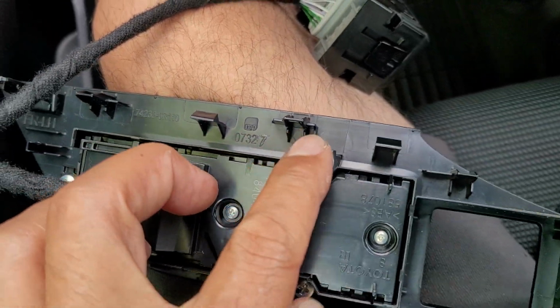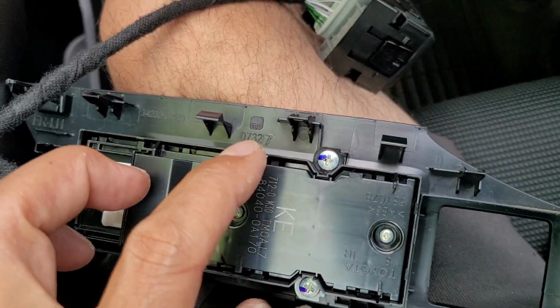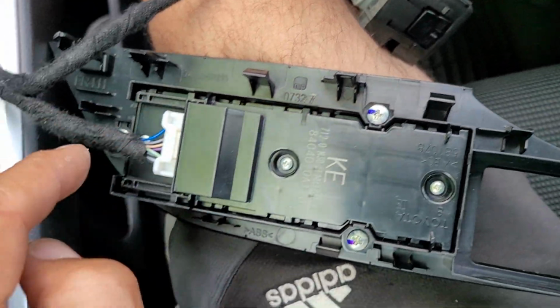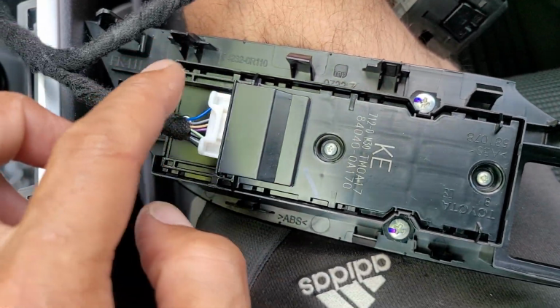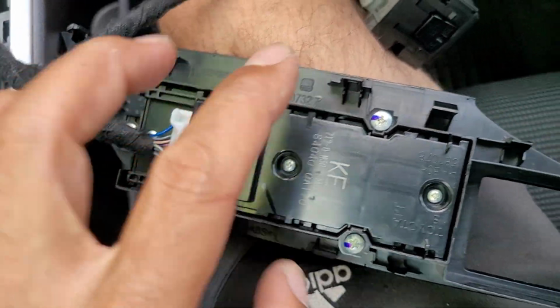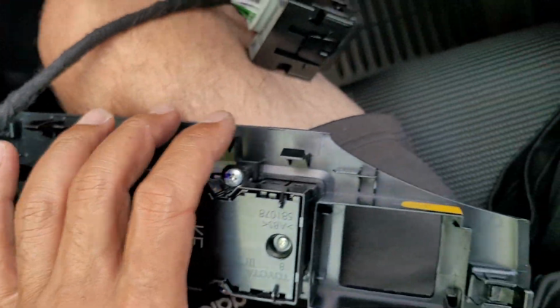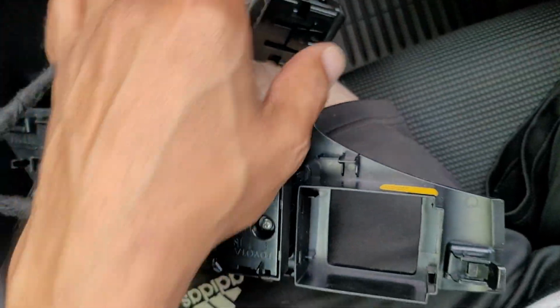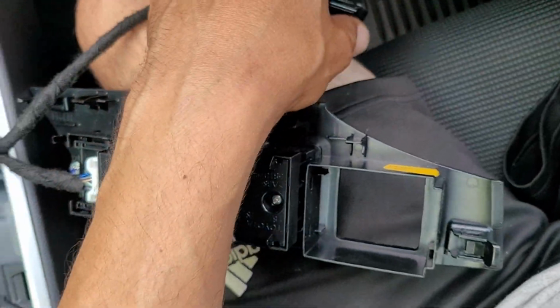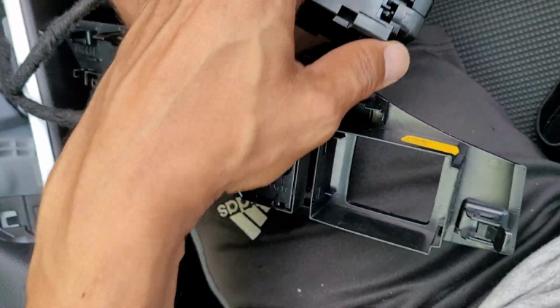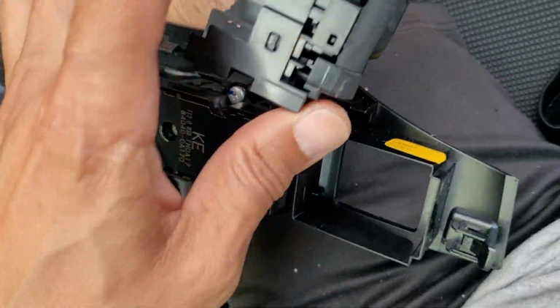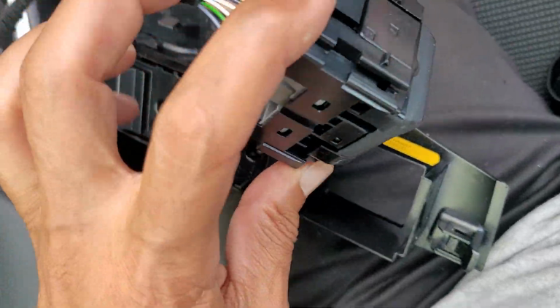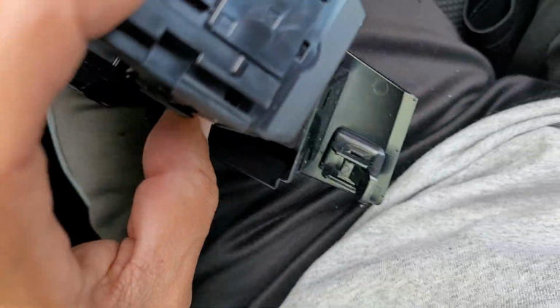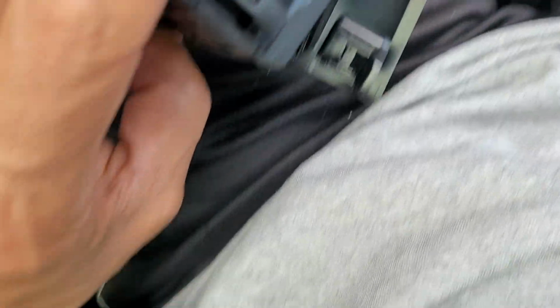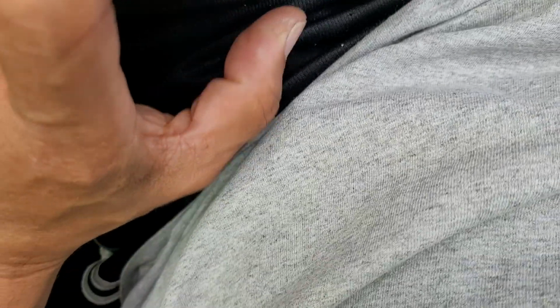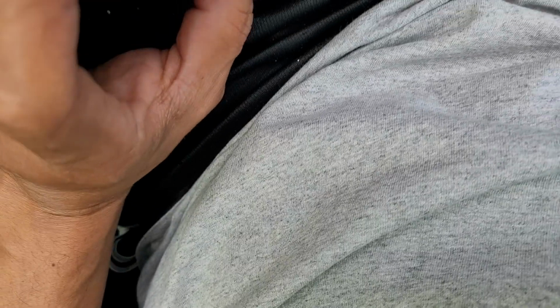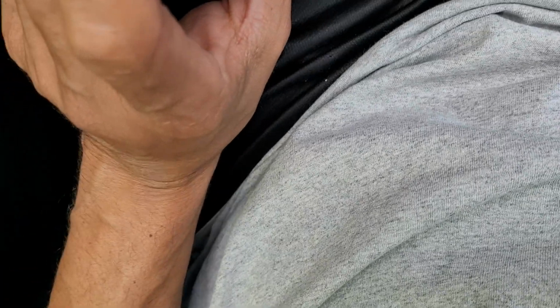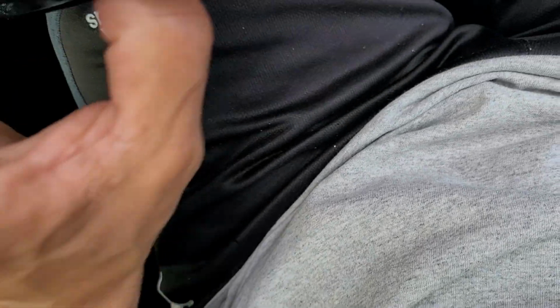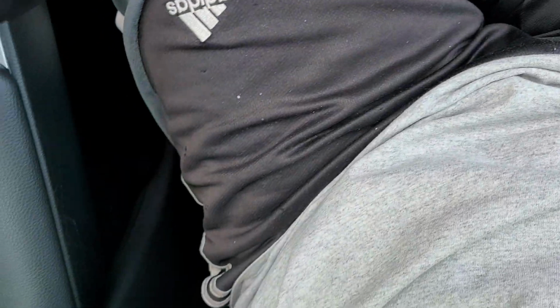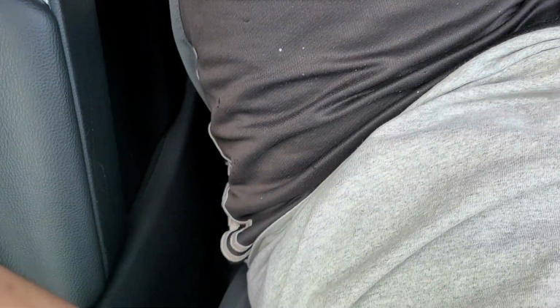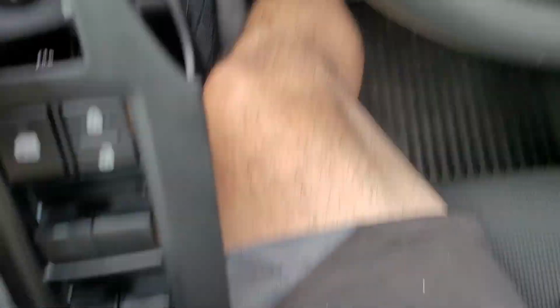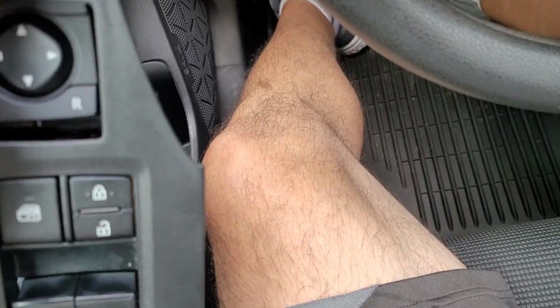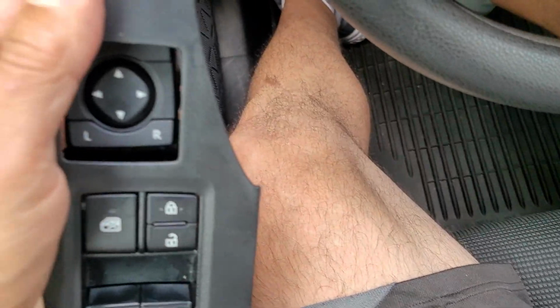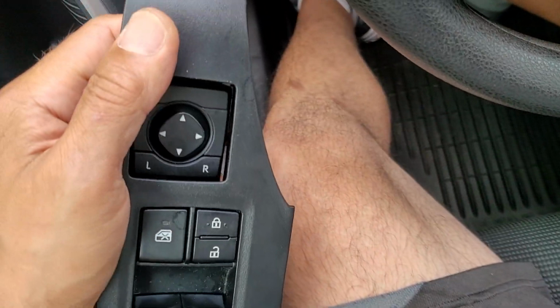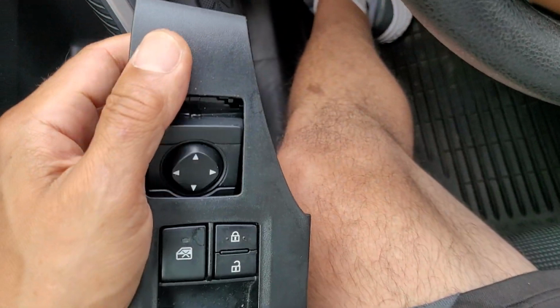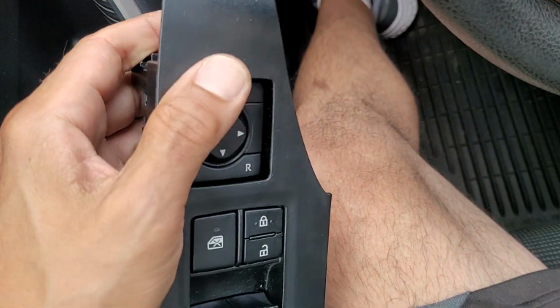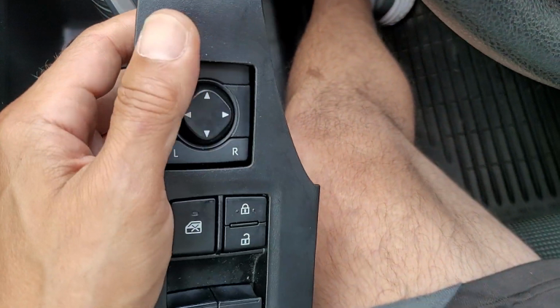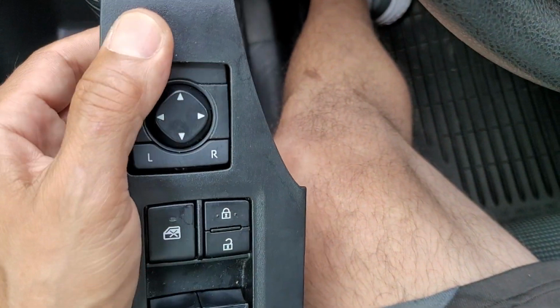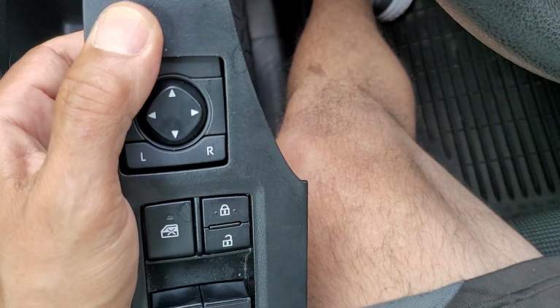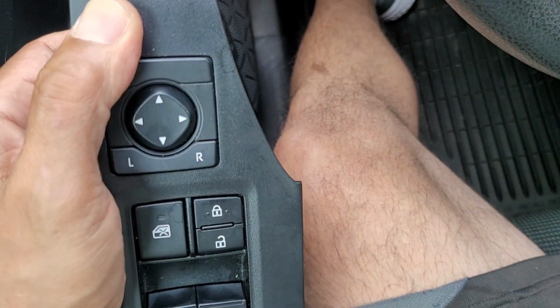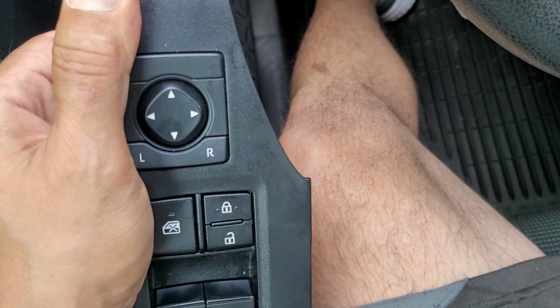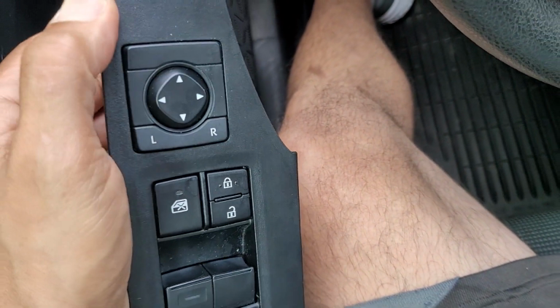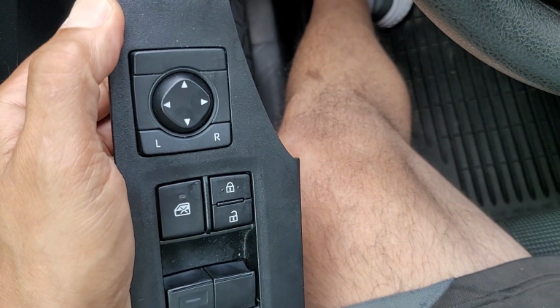So let's get these three screws out and show you how to replace the master switch. Let's put this guy back — make sure it's right side up. Snap right in.